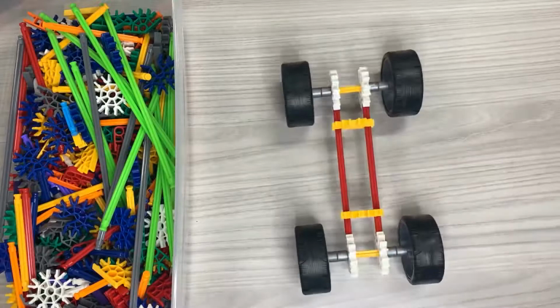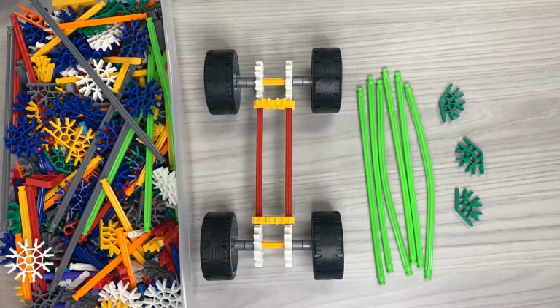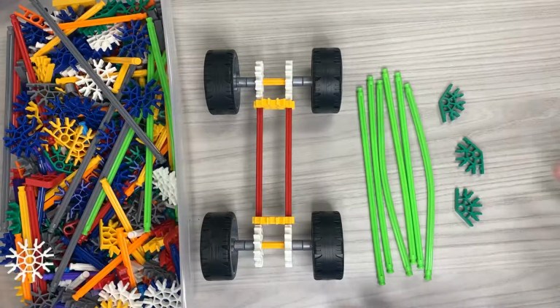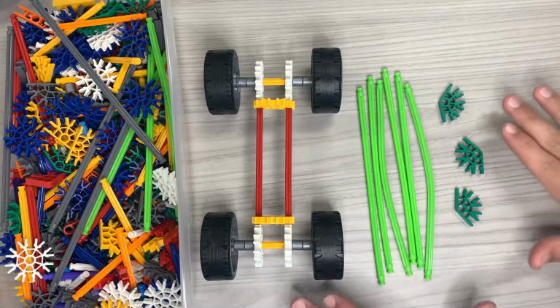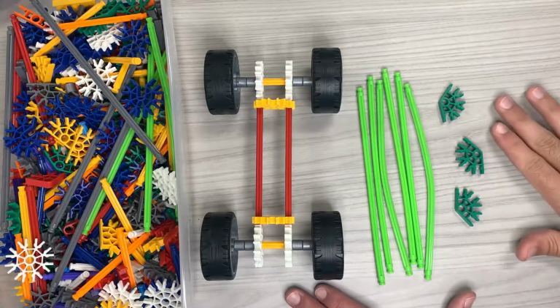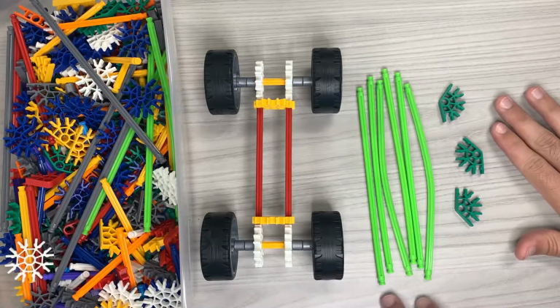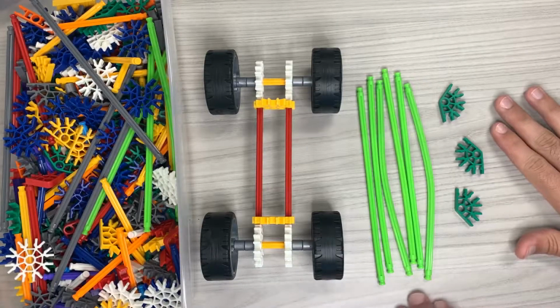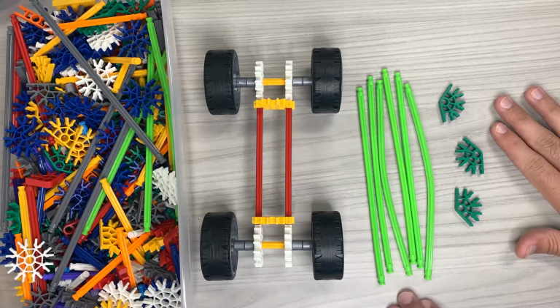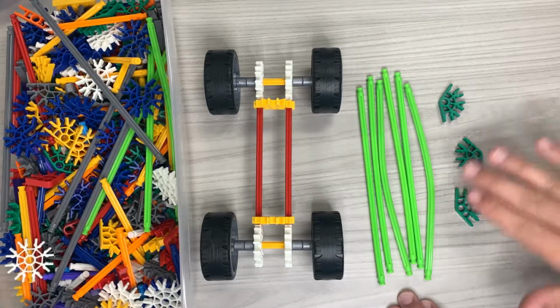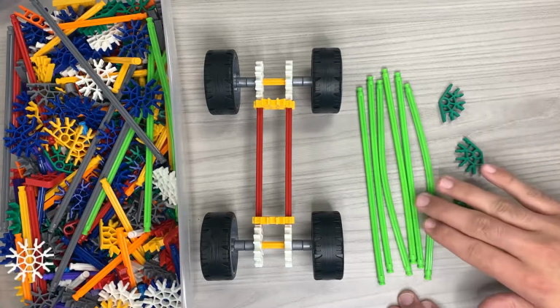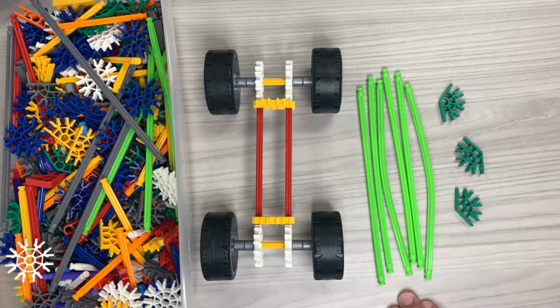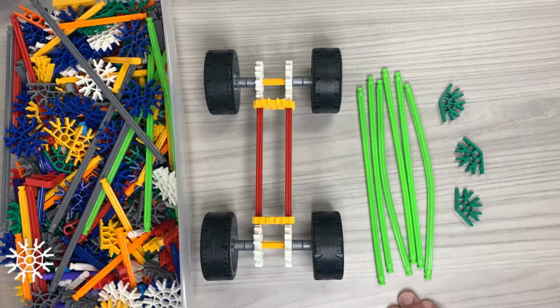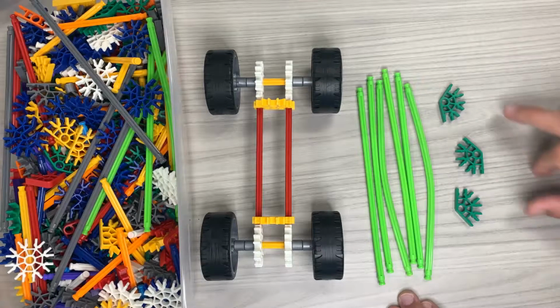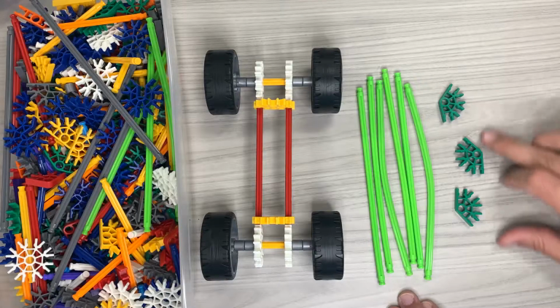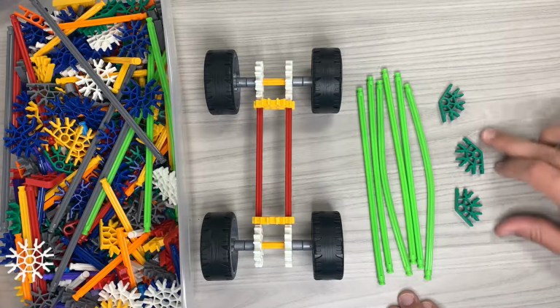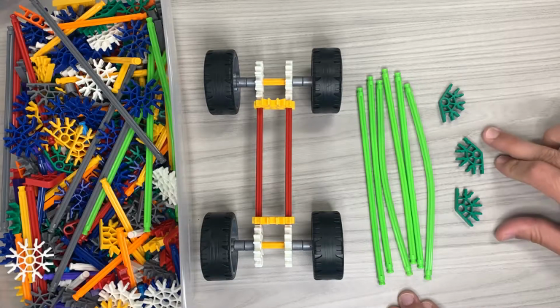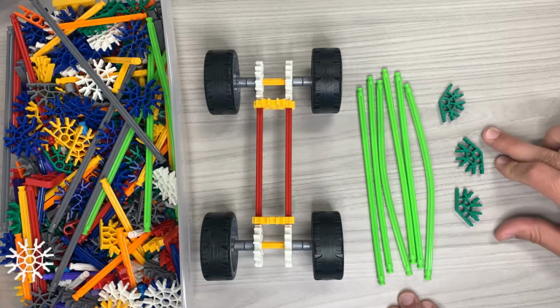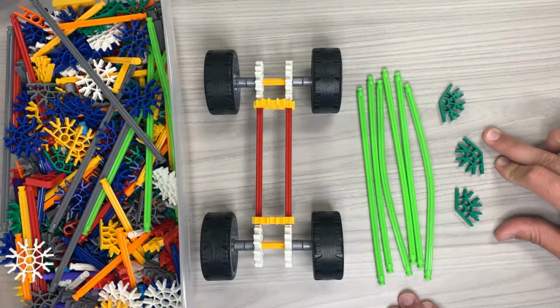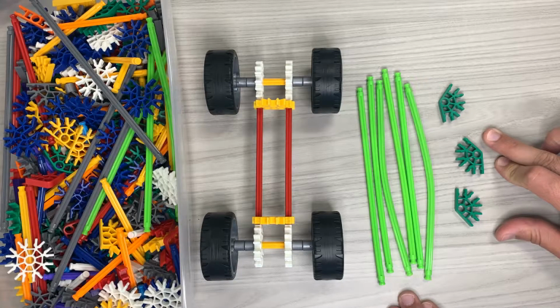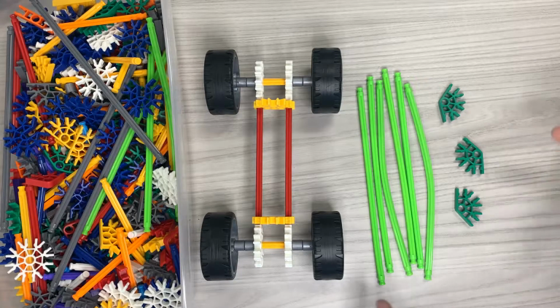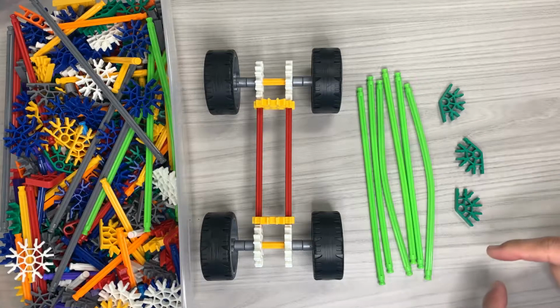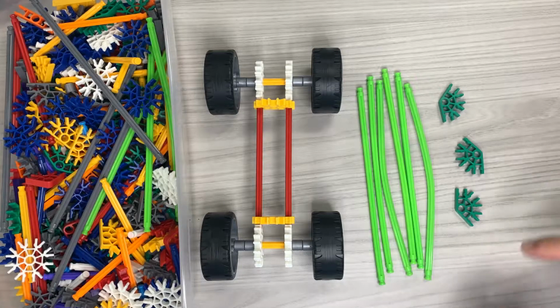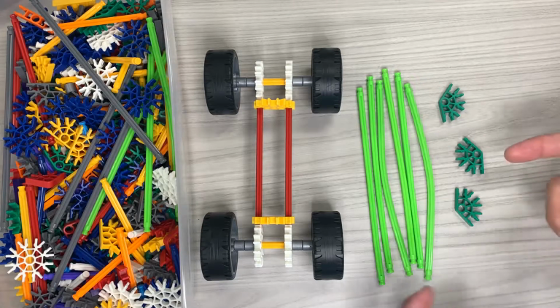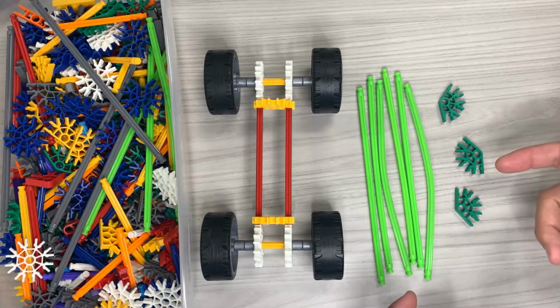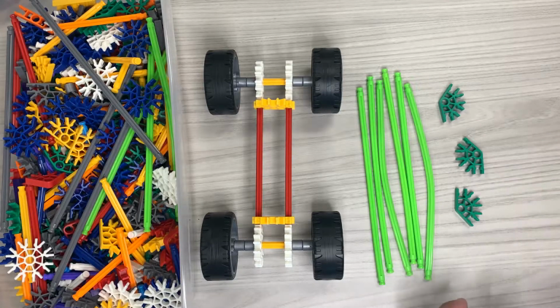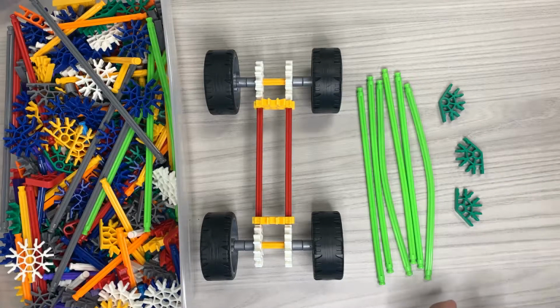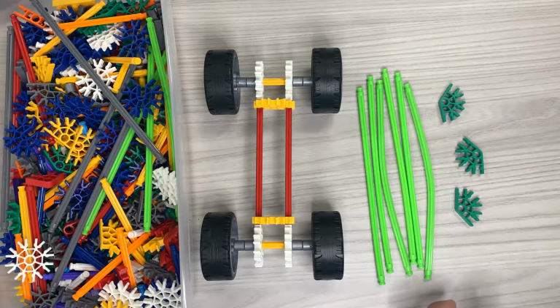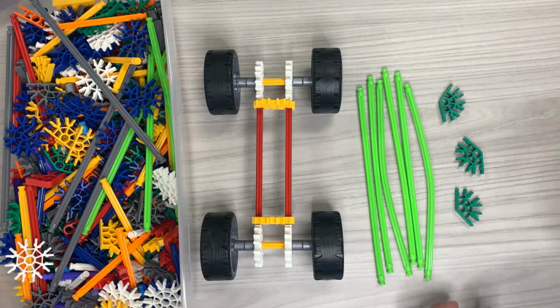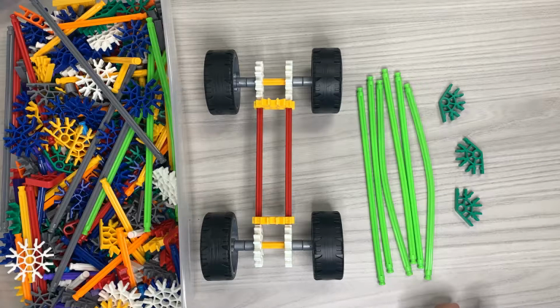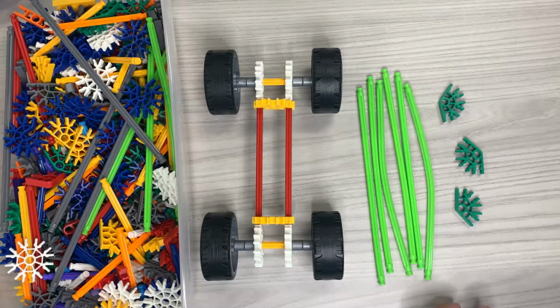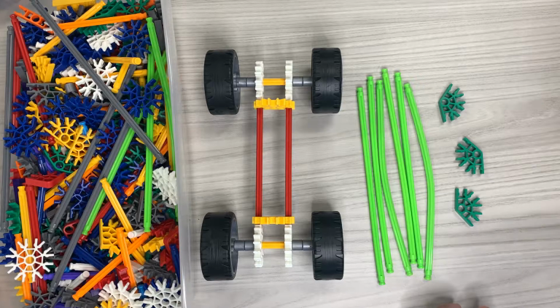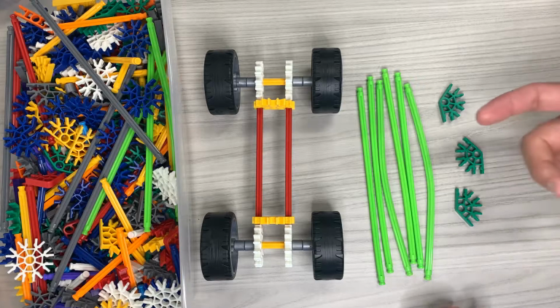All right guys, so for this next step, we're going to need six of these green flexible rods and then three of these green connectors. I'm going to go ahead and assemble this and show you guys what I did for each step.